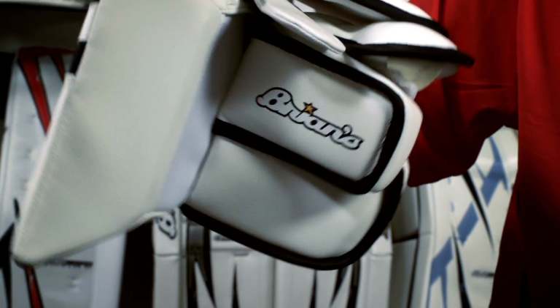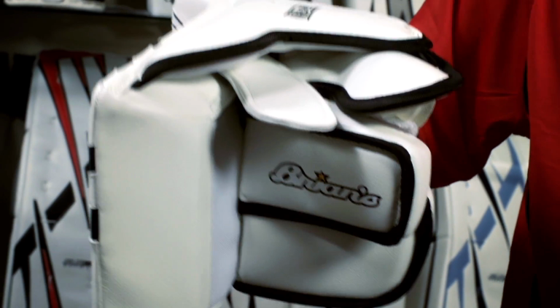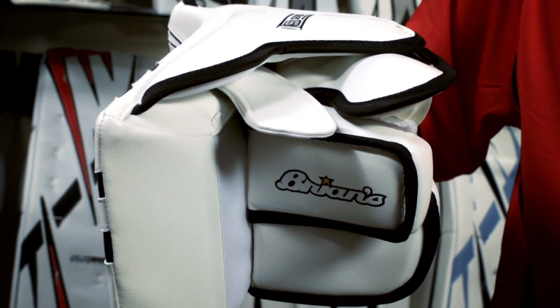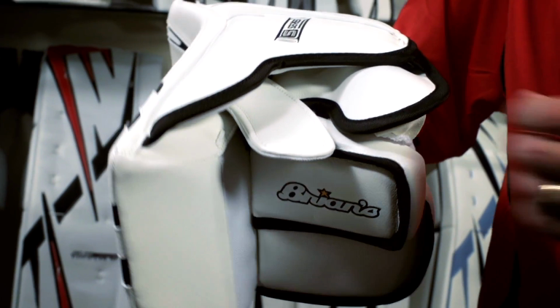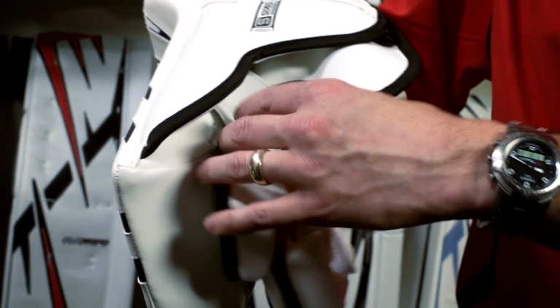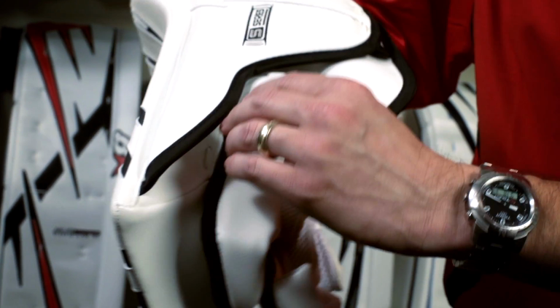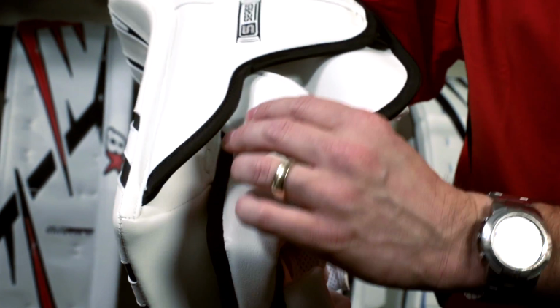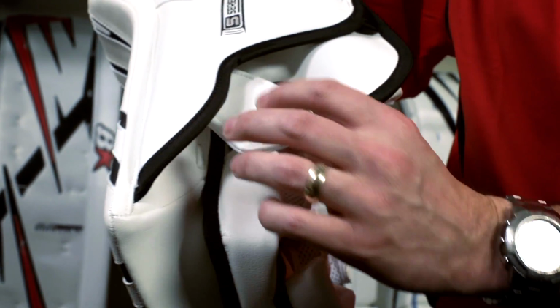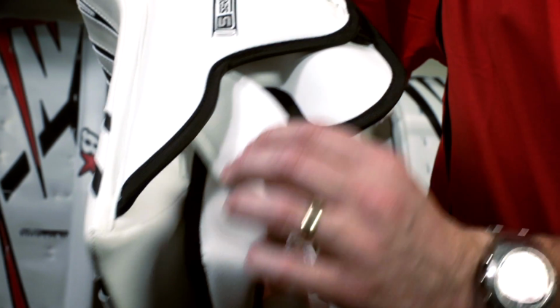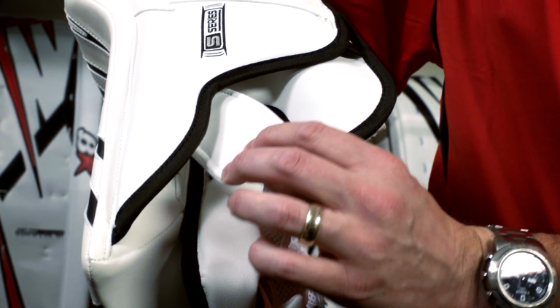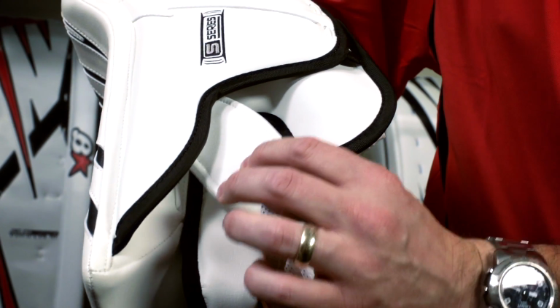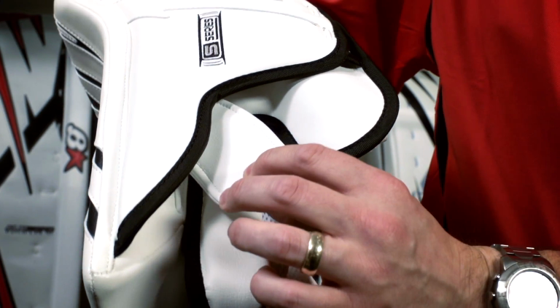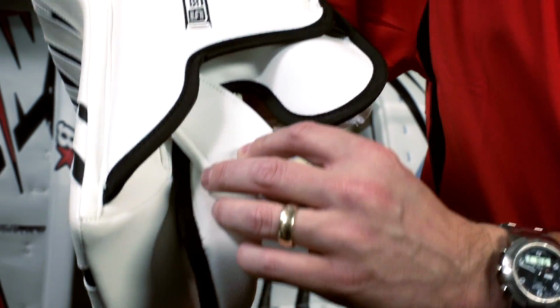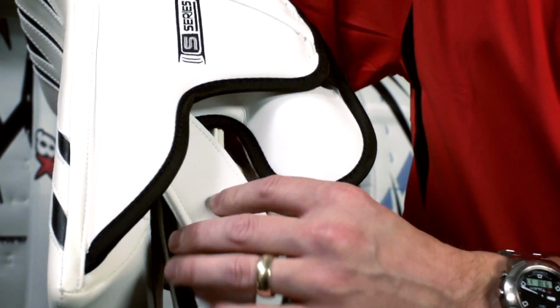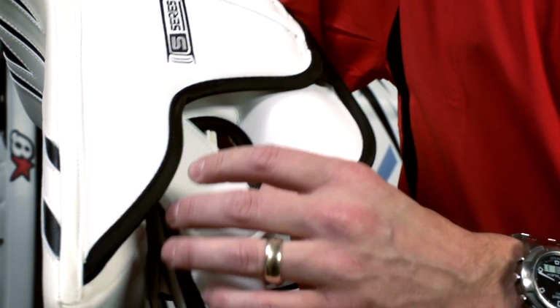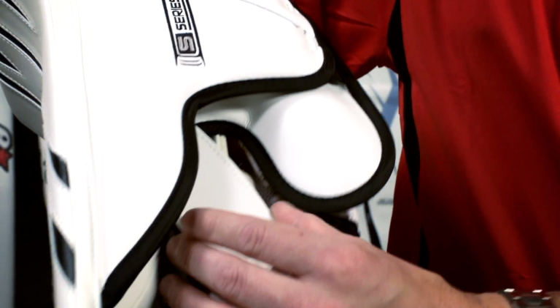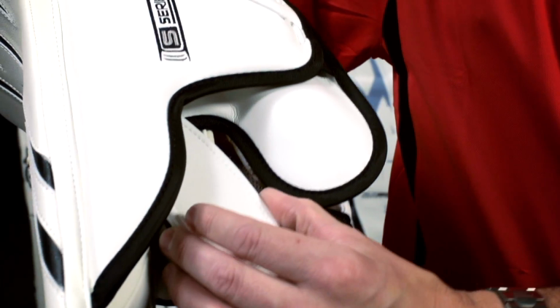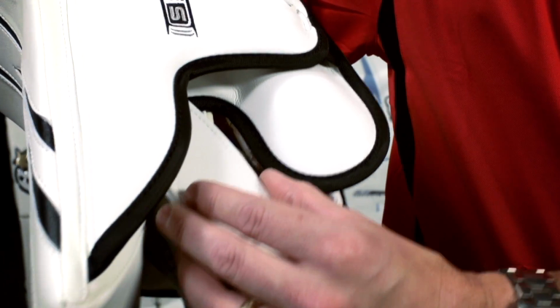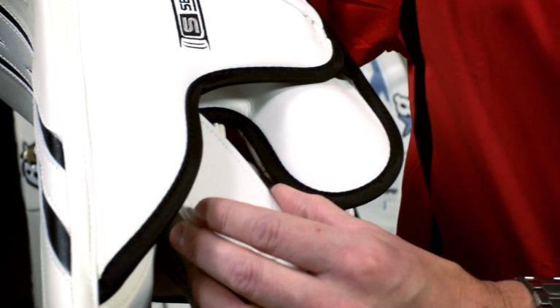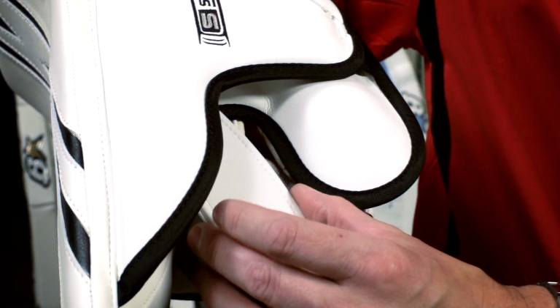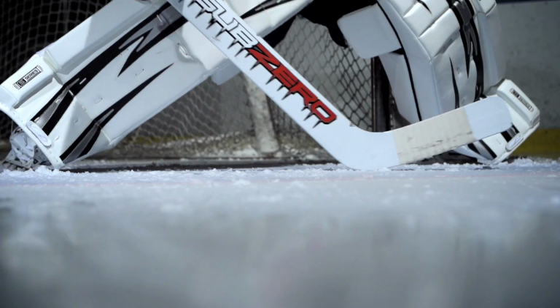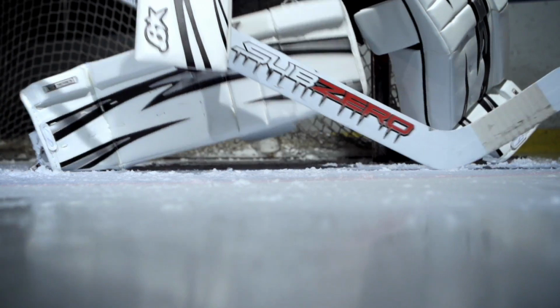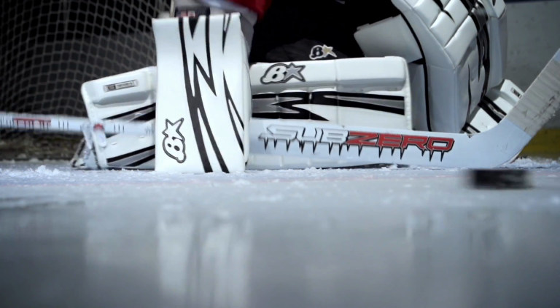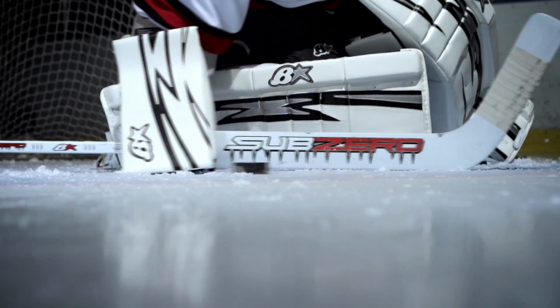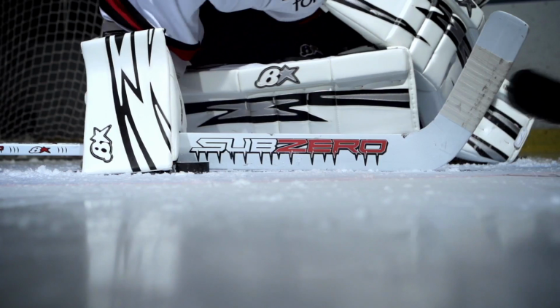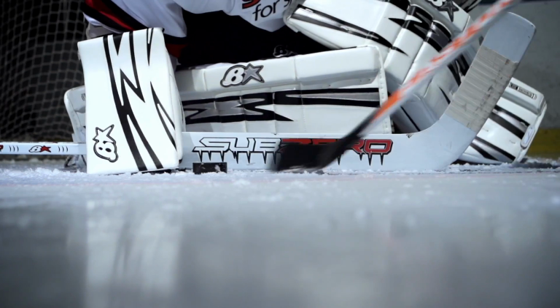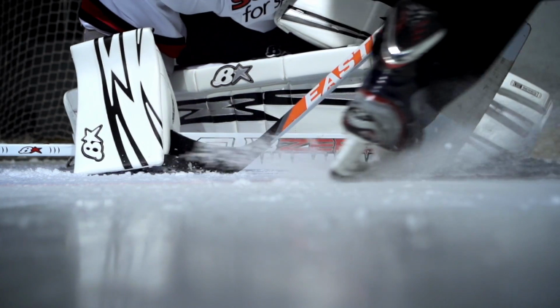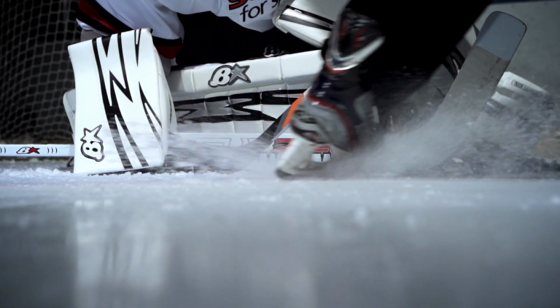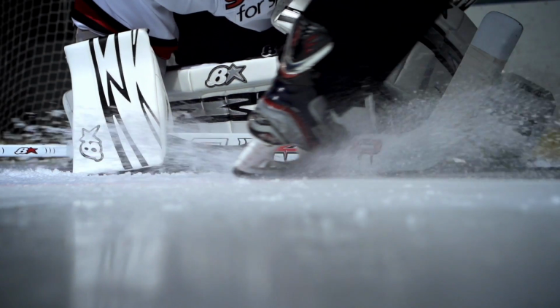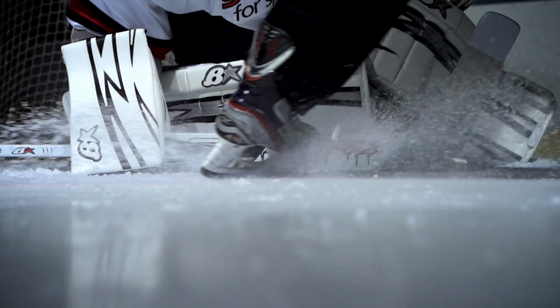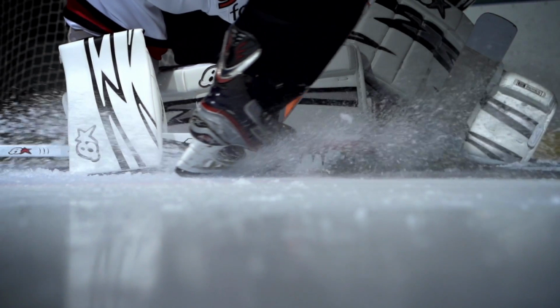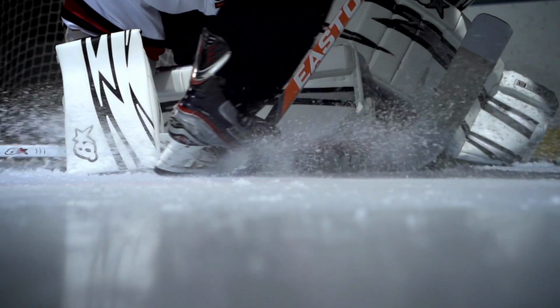And as always with Bryan's we get the little extras. We've got the forefinger protection. As your finger sits on the paddle of that stick and the pucks are riding up, we're not getting broken fingers. Great protection from Bryan's.